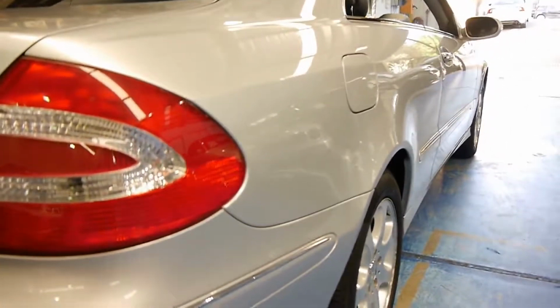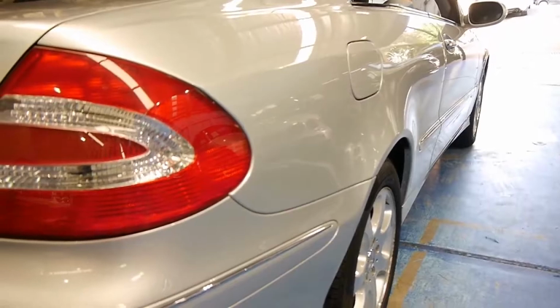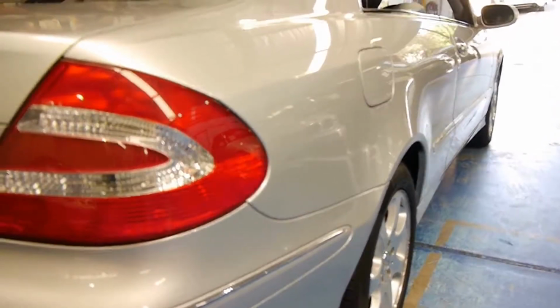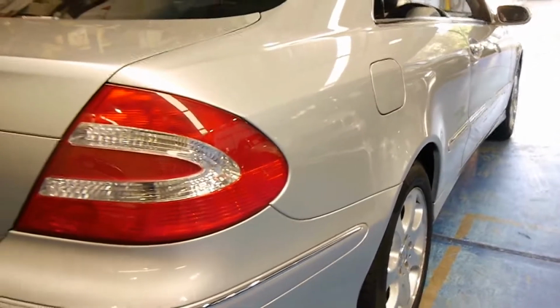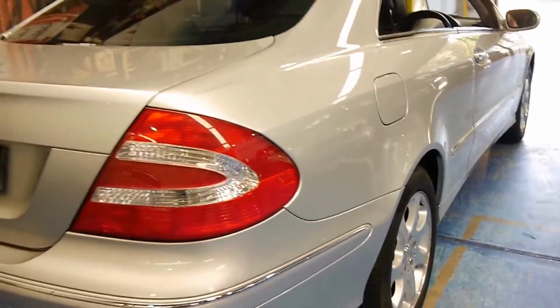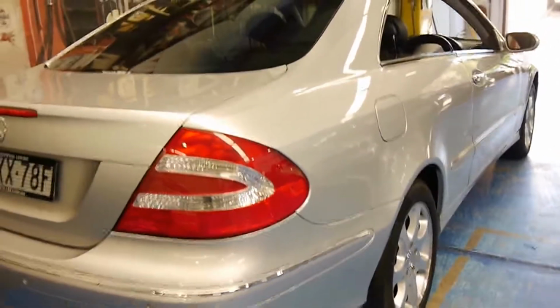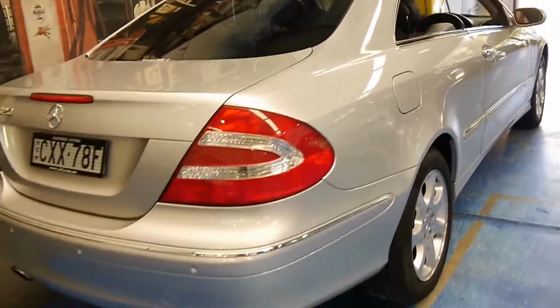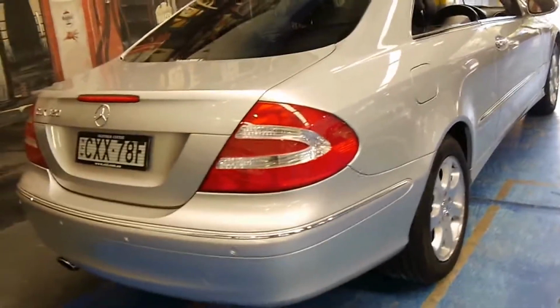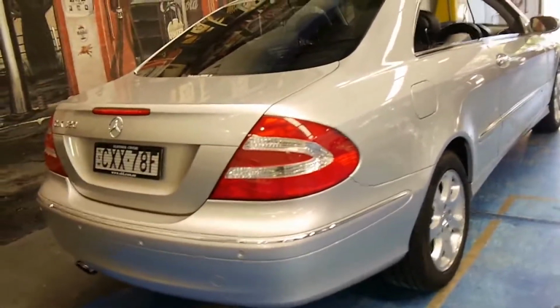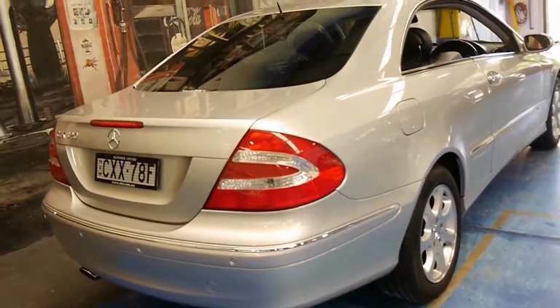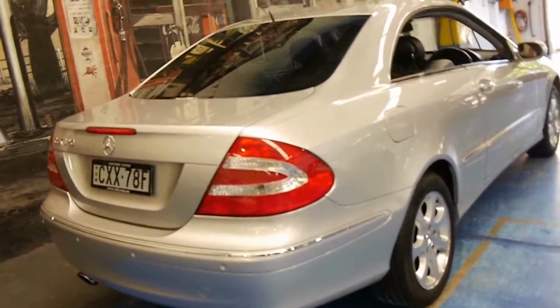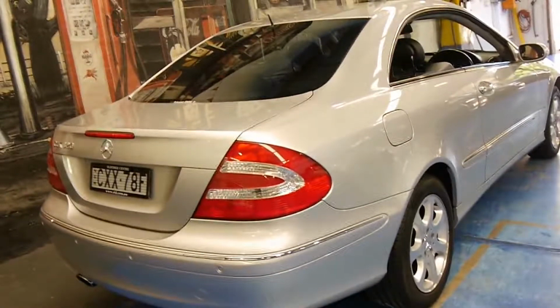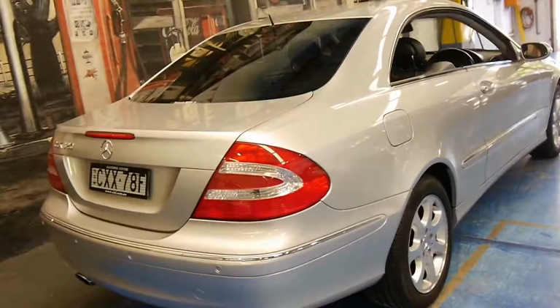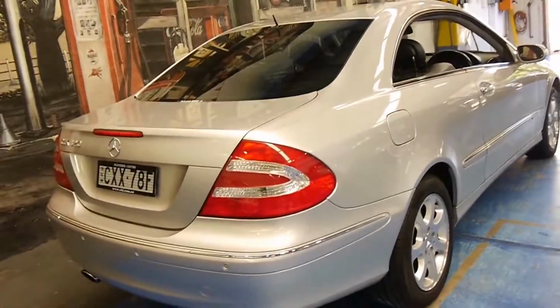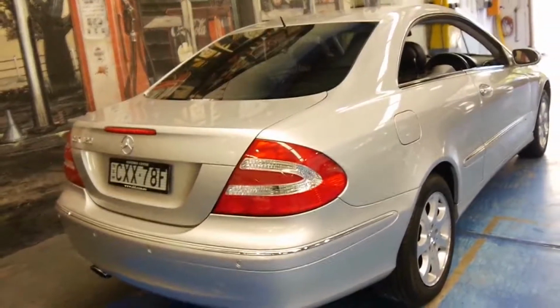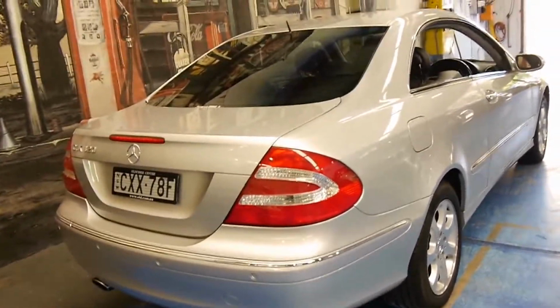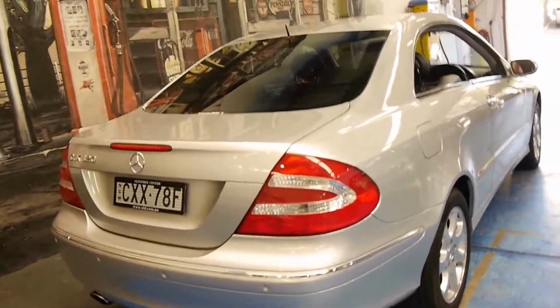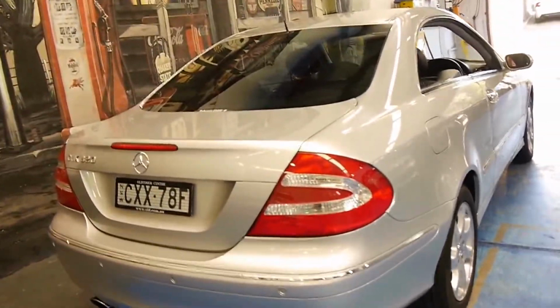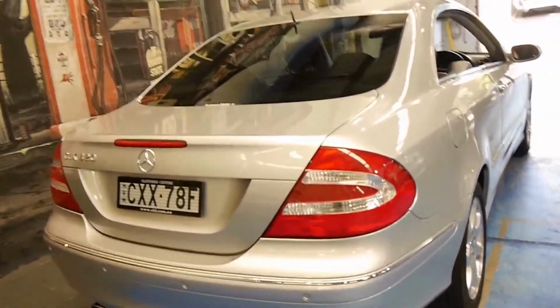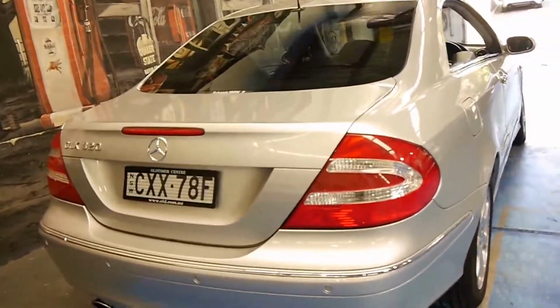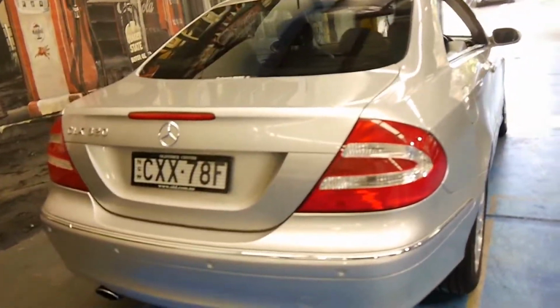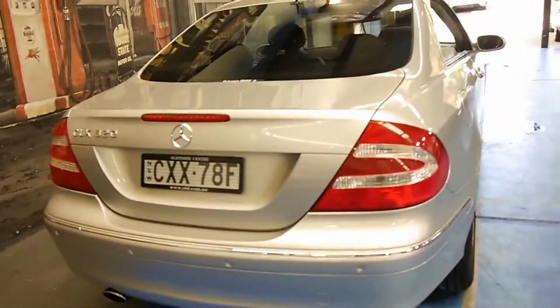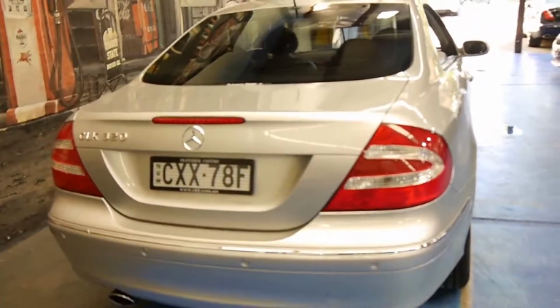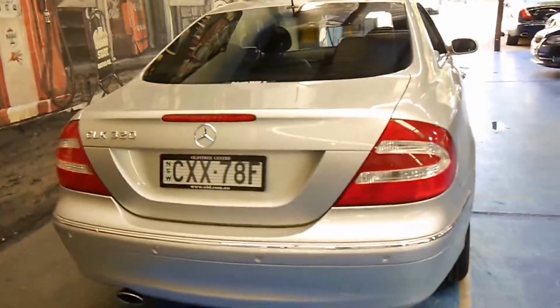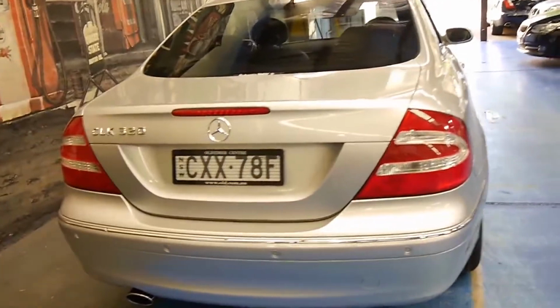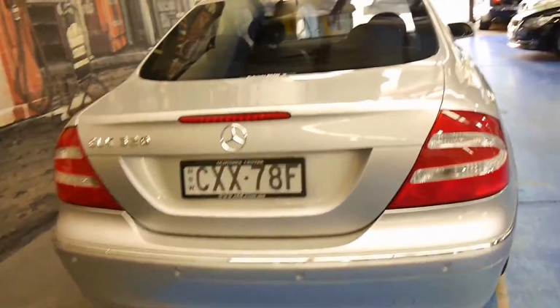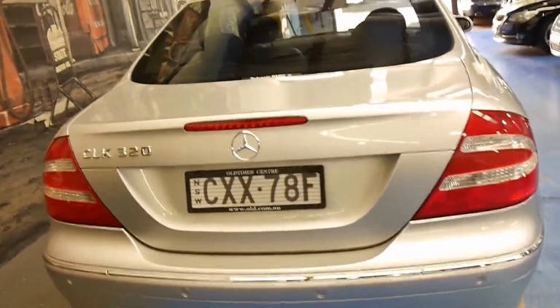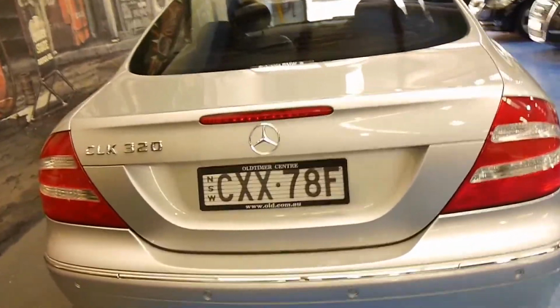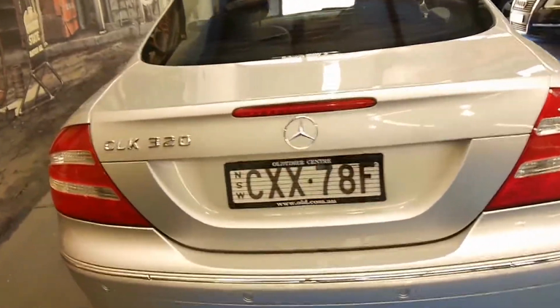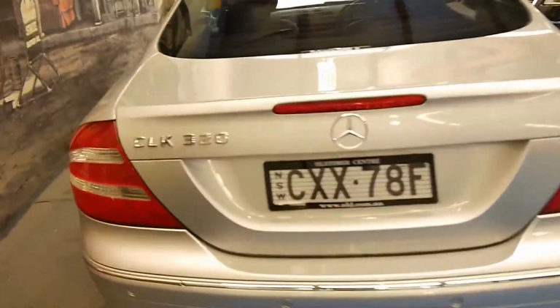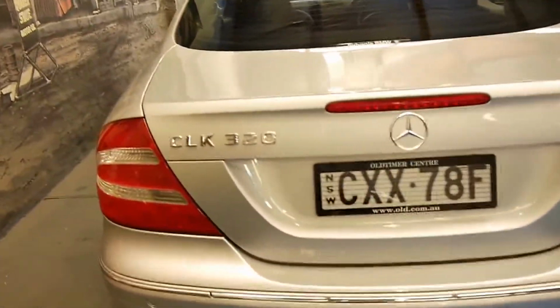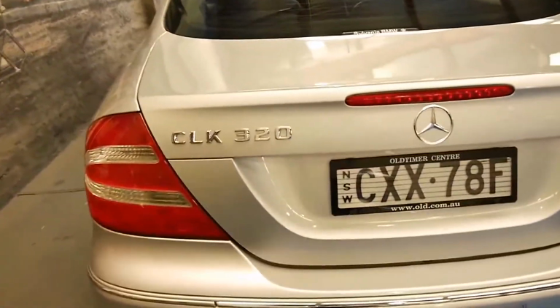It's gun barrel straight down the sides, and basically if you're looking for a CLK320 in good condition with well under a hundred thousand kilometres, you must come and have a look at this car. It's got tinted windows.